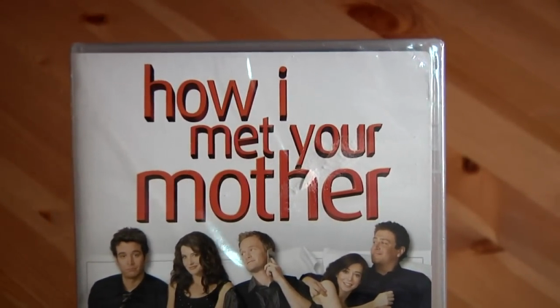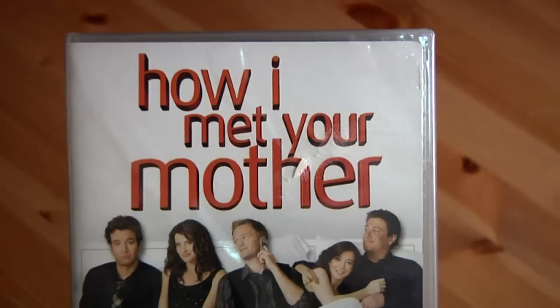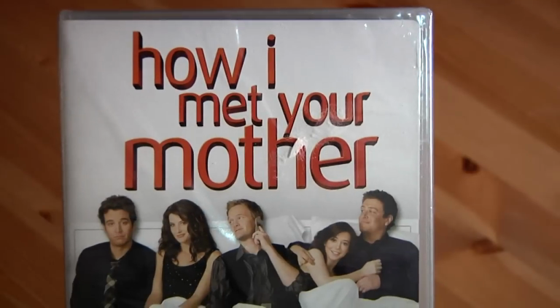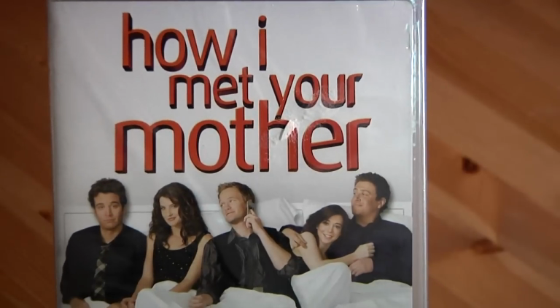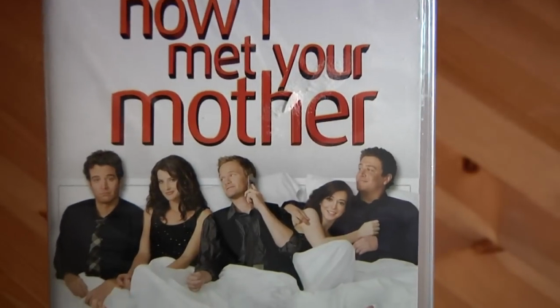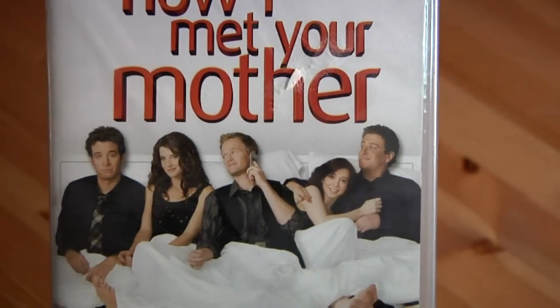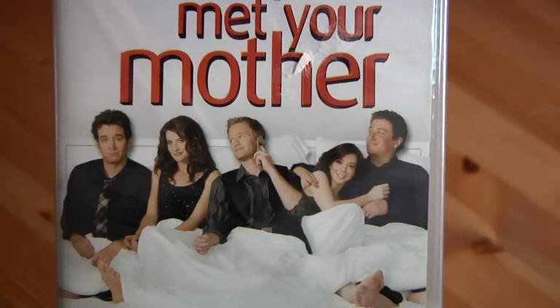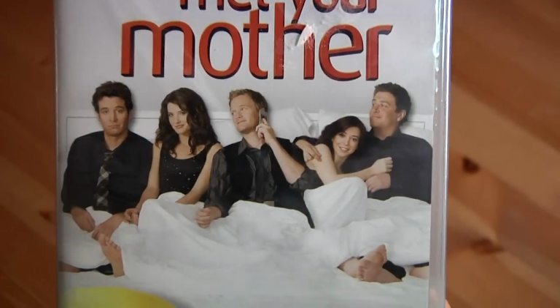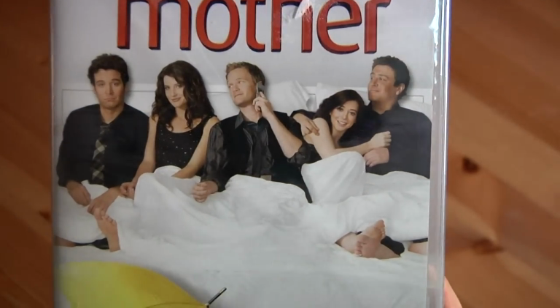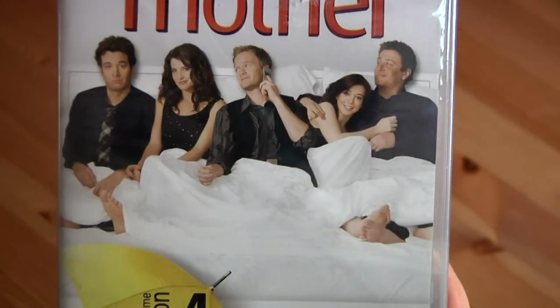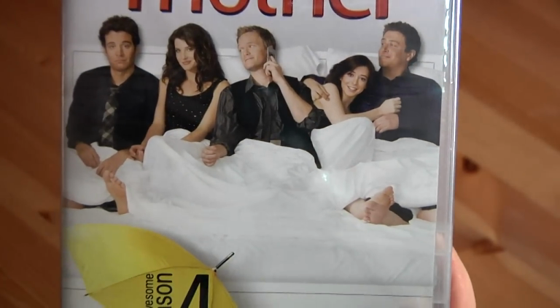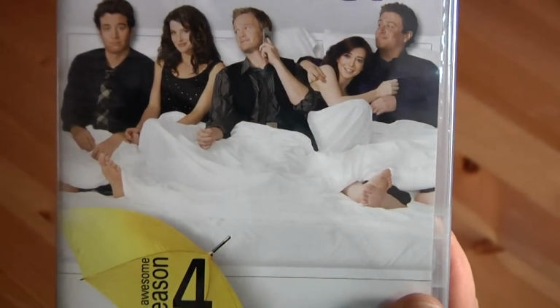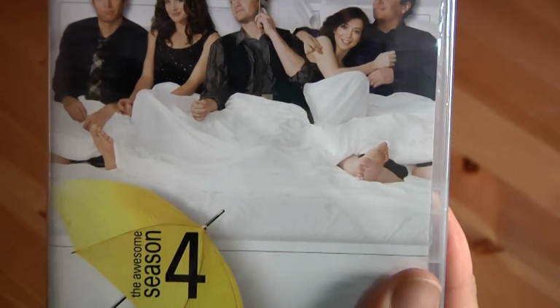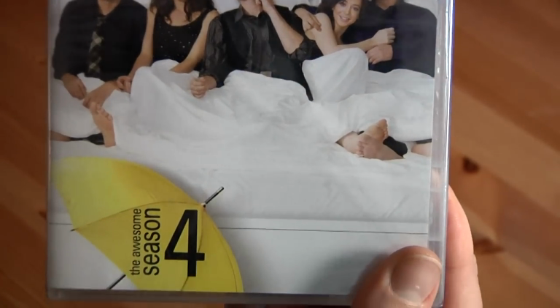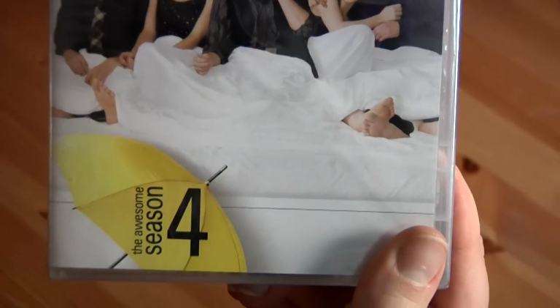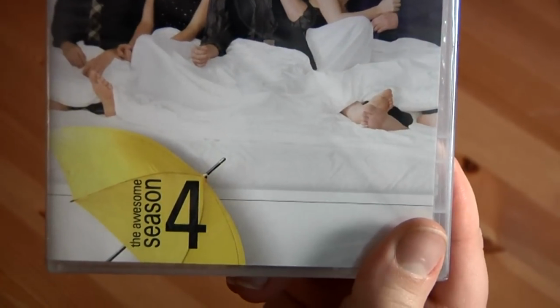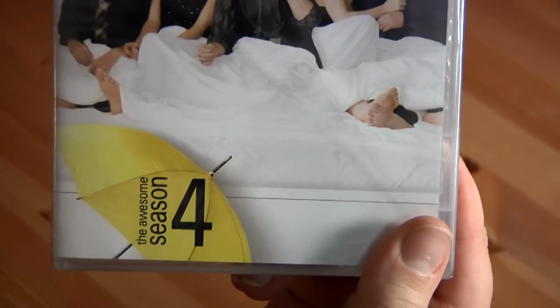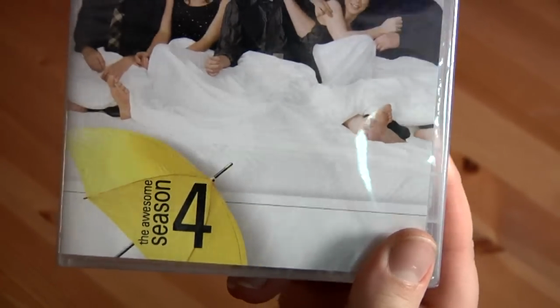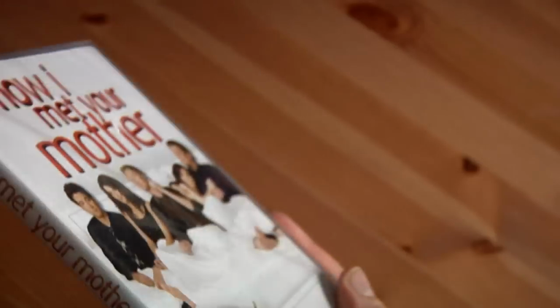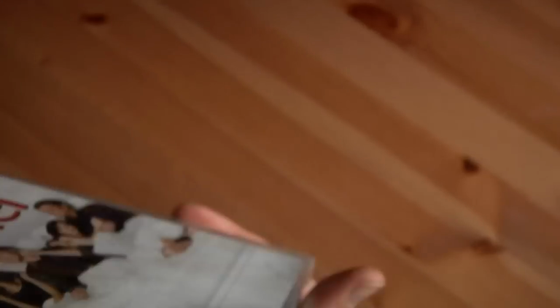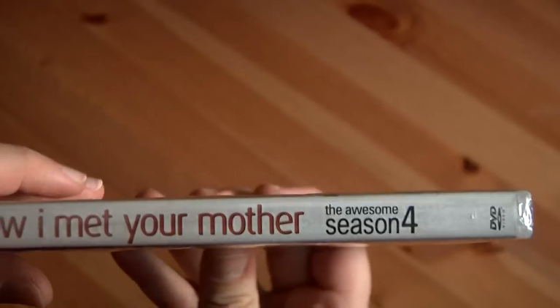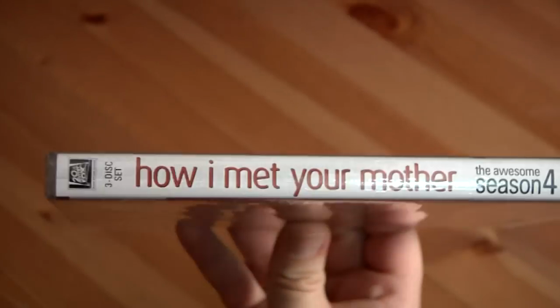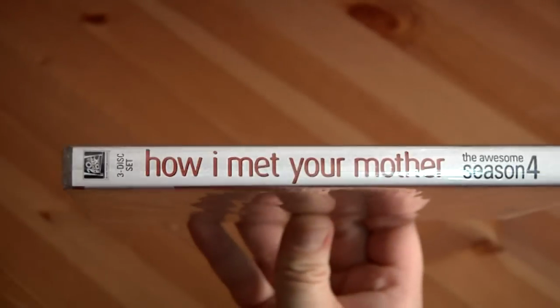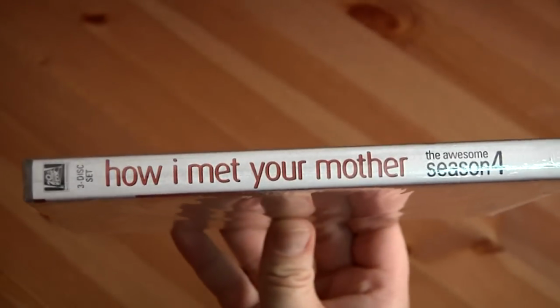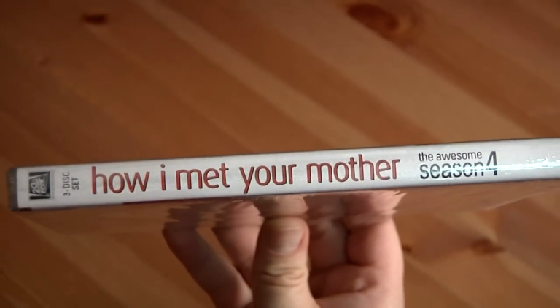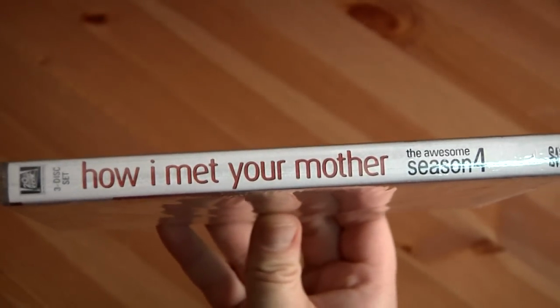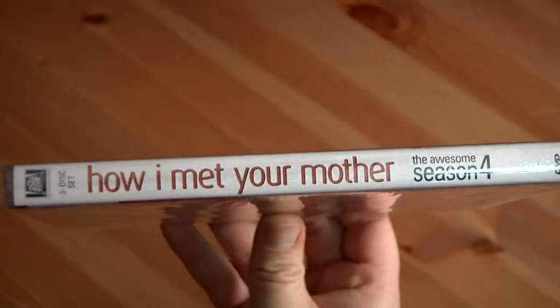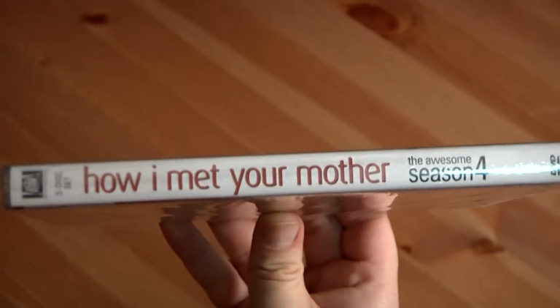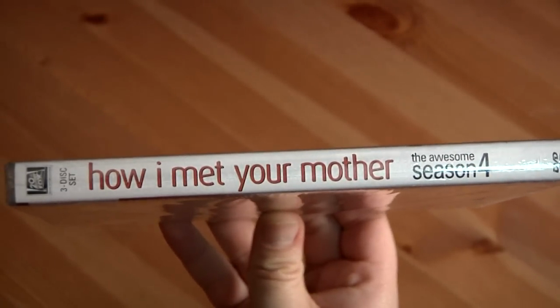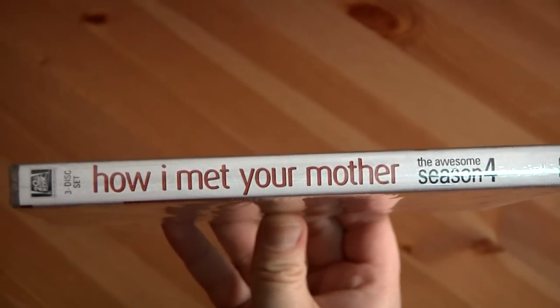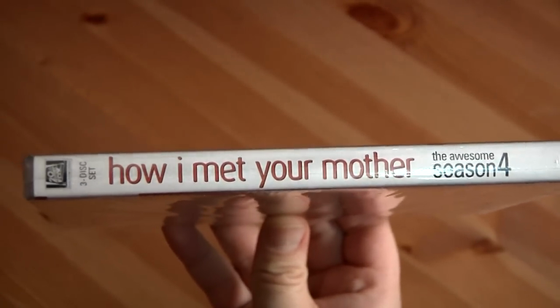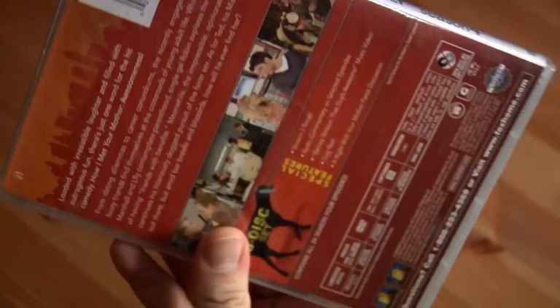How I Met Your Mother season four is the front cover — three disc set. Got the whole gang on the front with the yellow umbrella. How I Met Your Mother season four, three disc set.